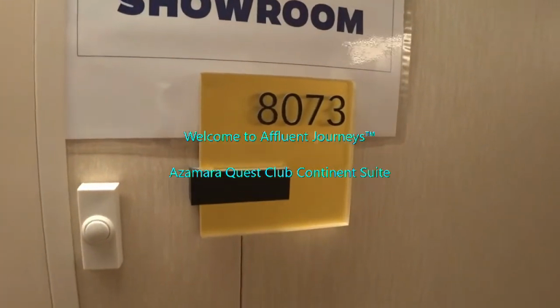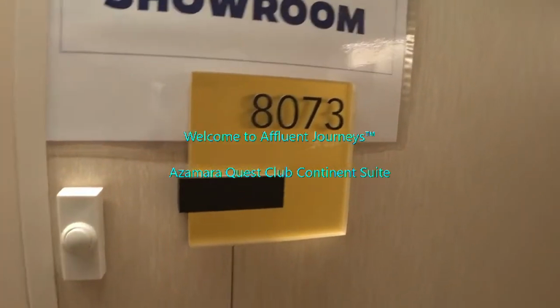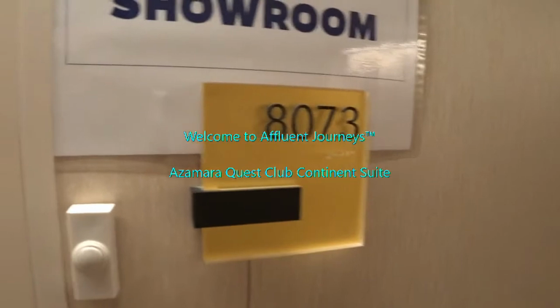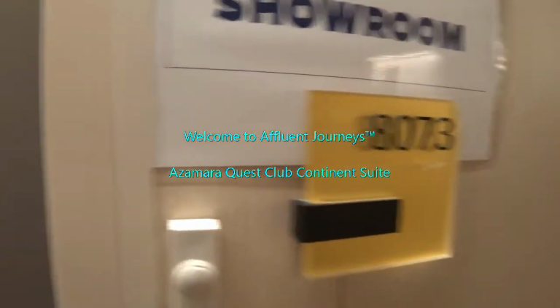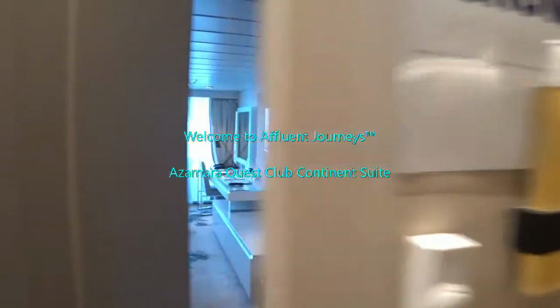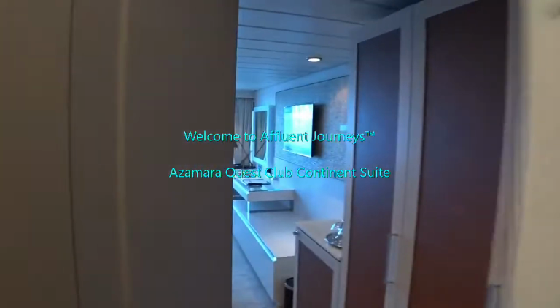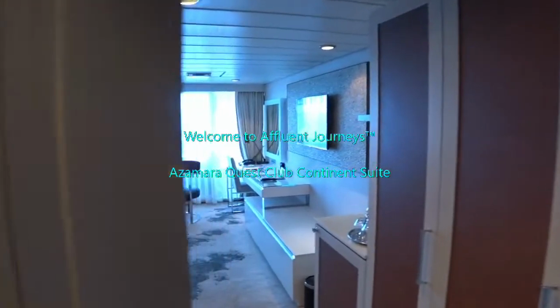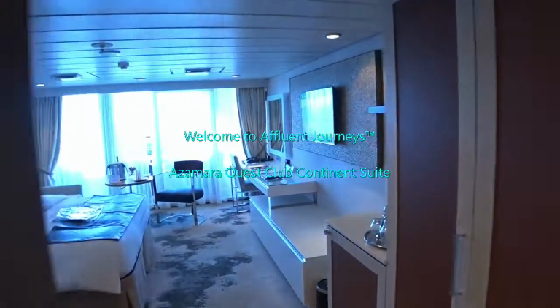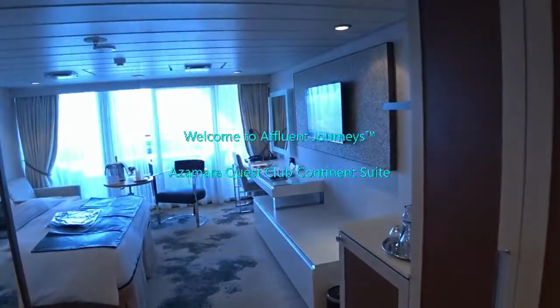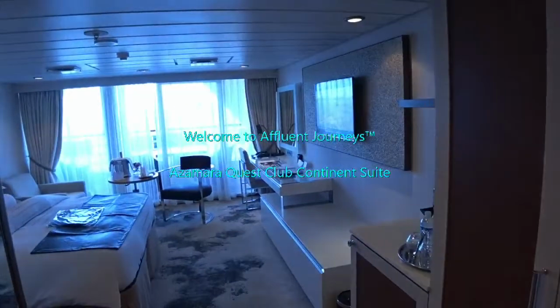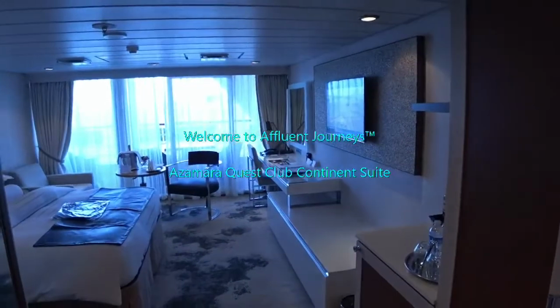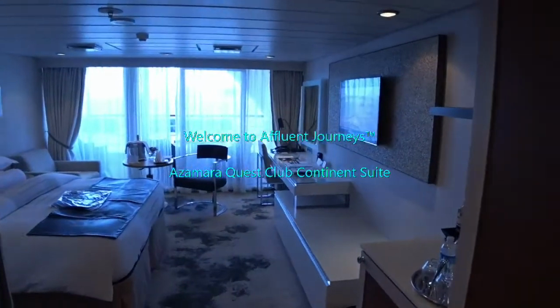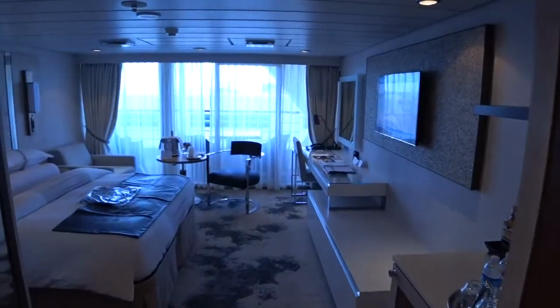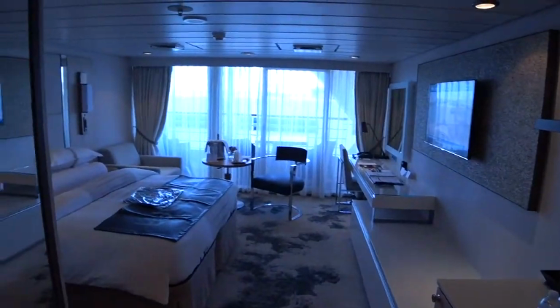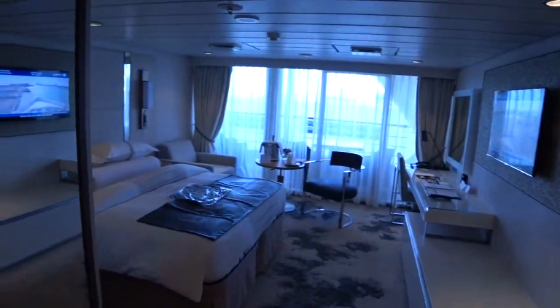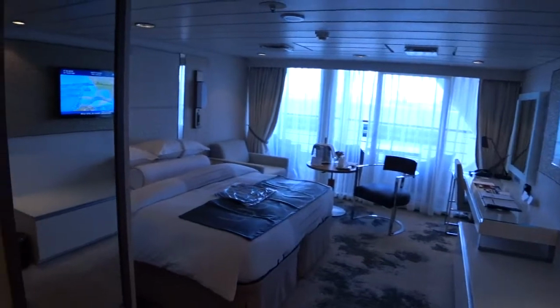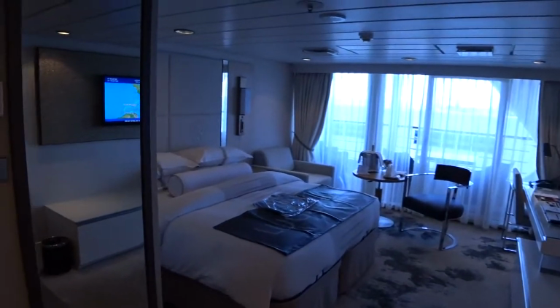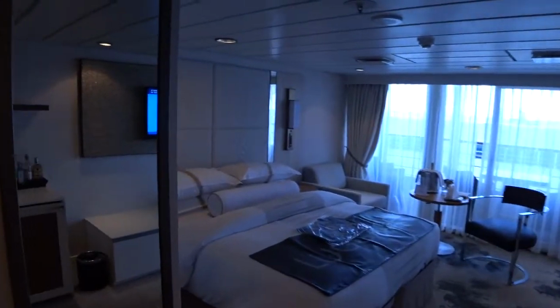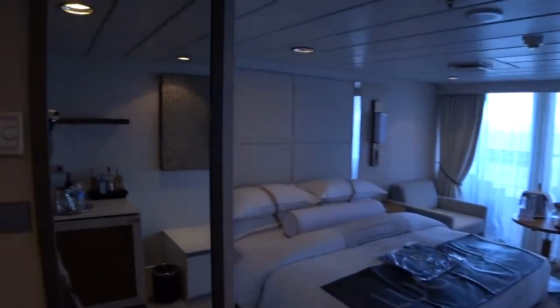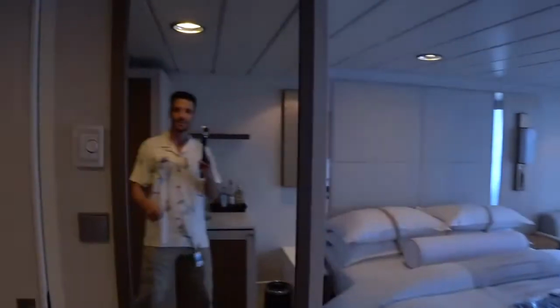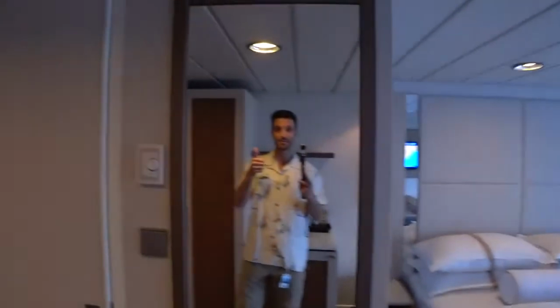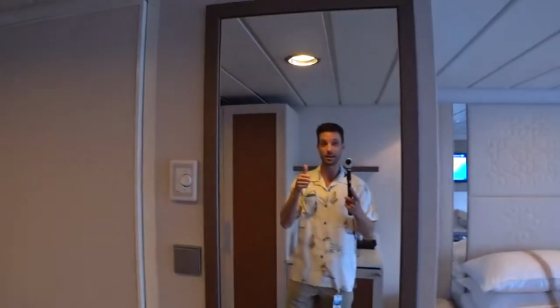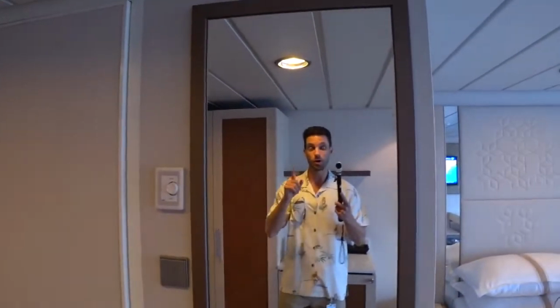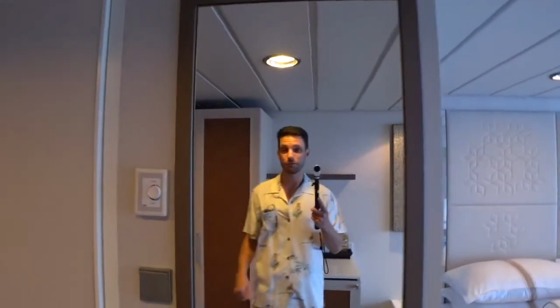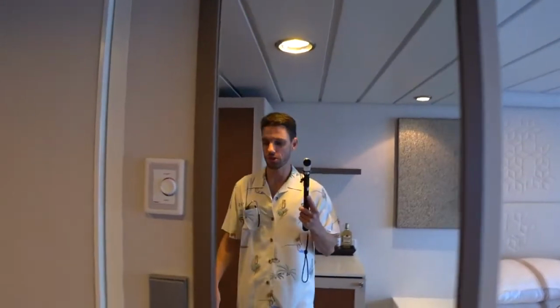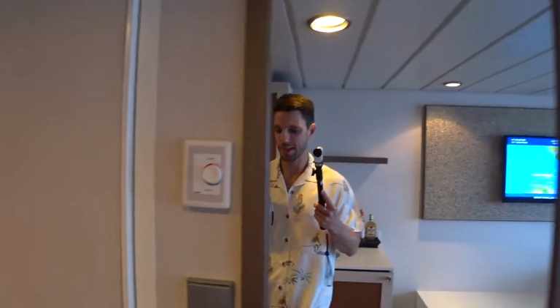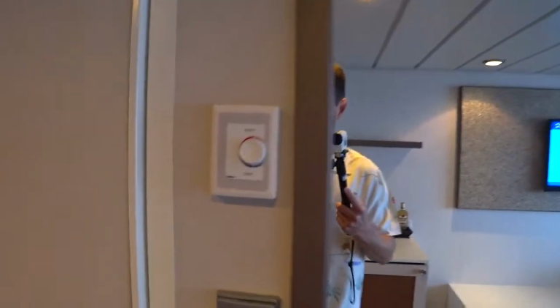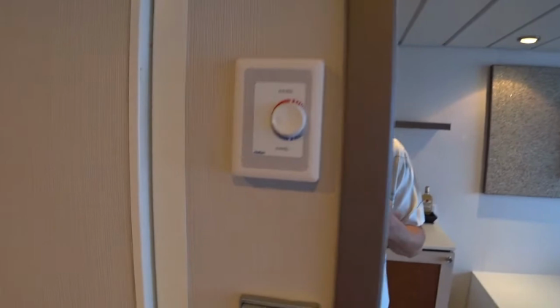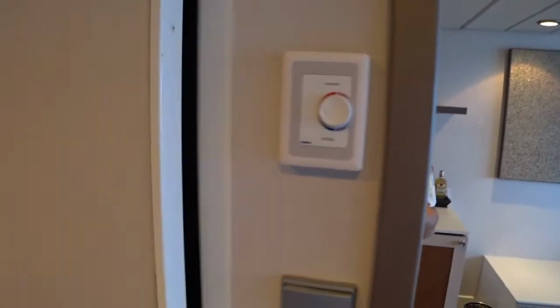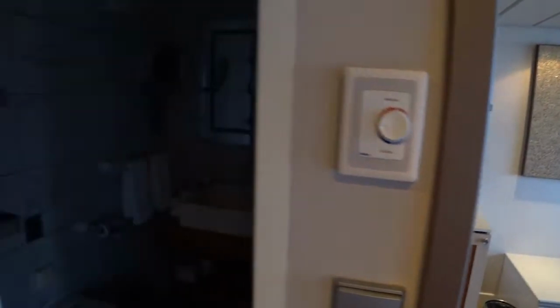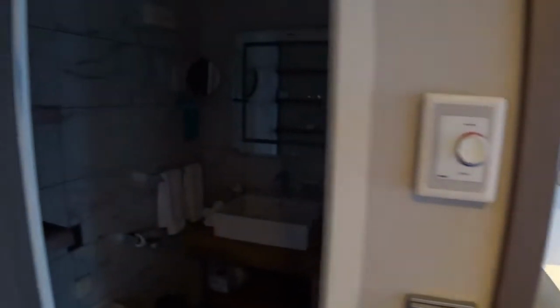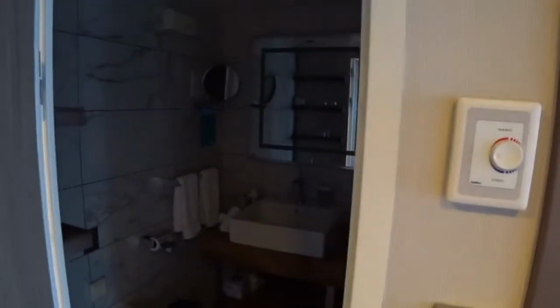We are looking at the Club Continent Suite on board the newly refurbished Azamara Quest. Hi guys, I'm Mike. Welcome to Affluent Journeys — that's my website, affluentjourneys.com.